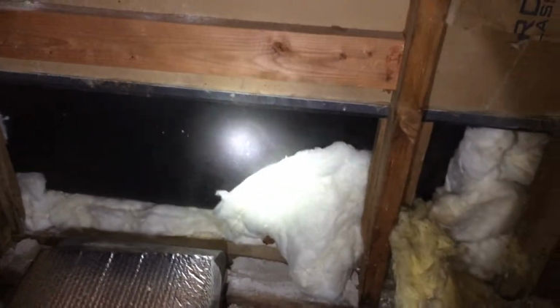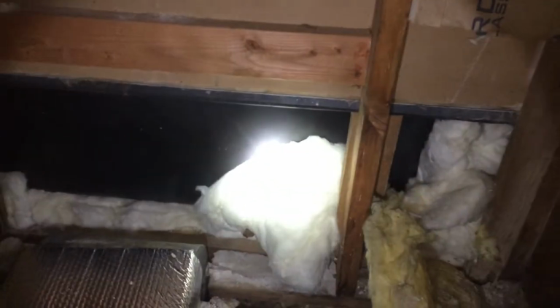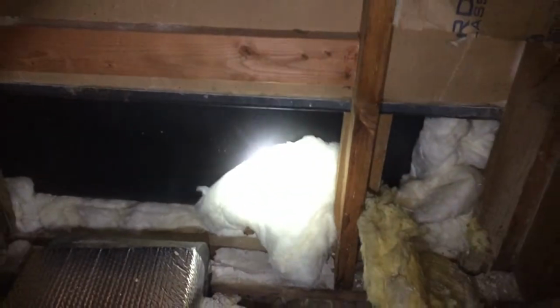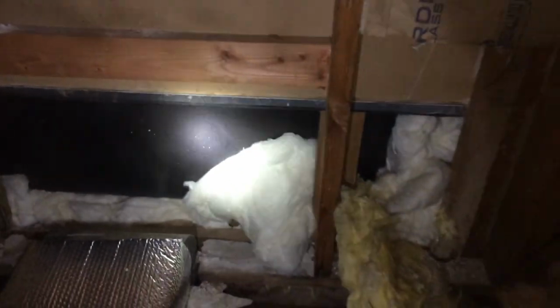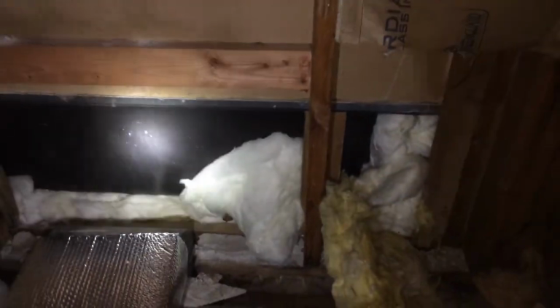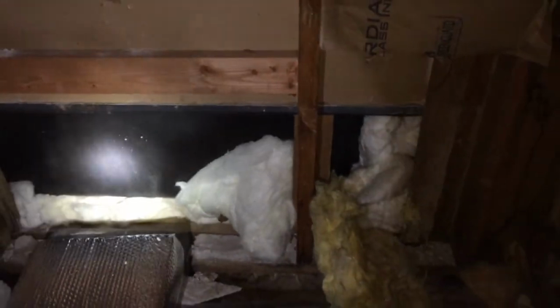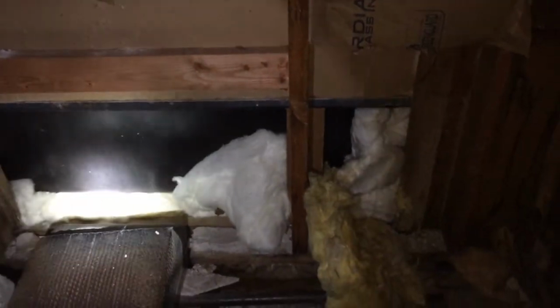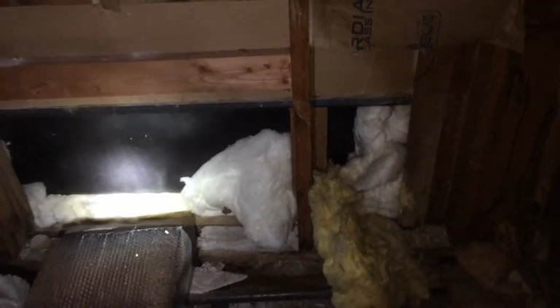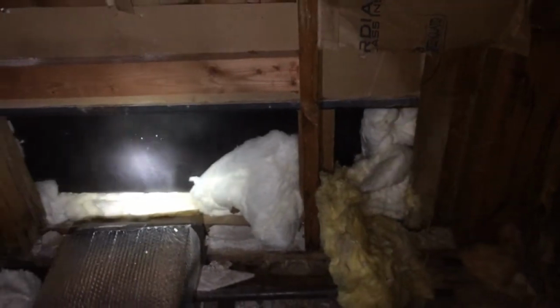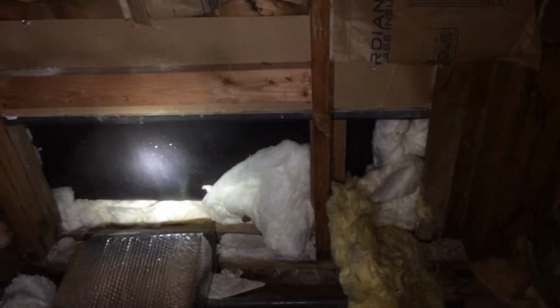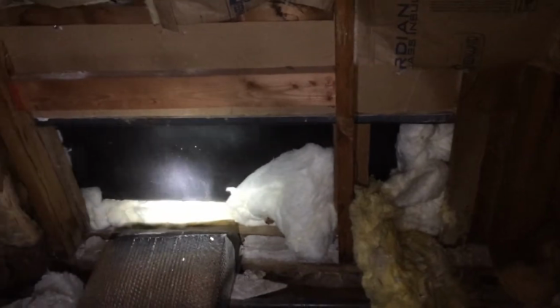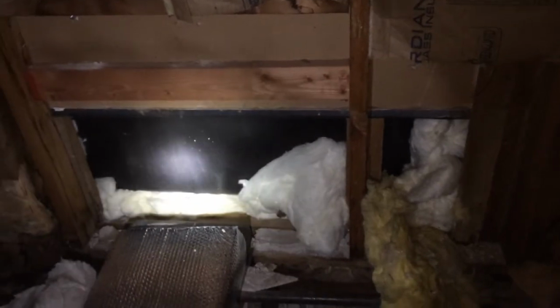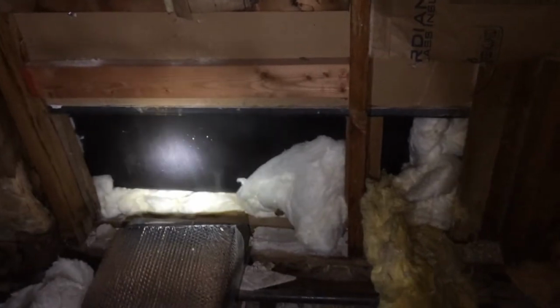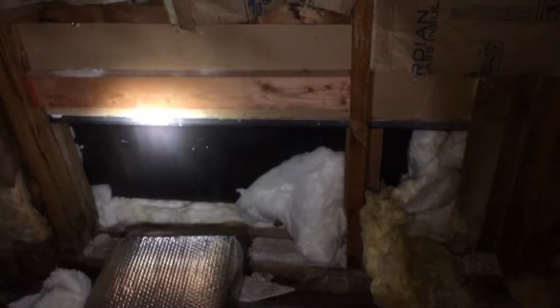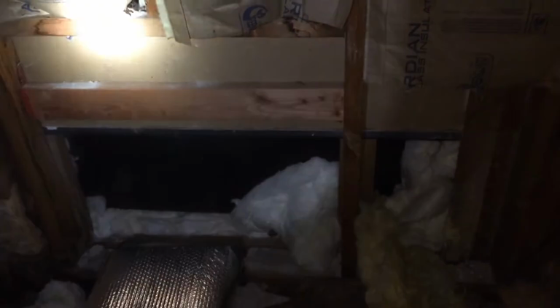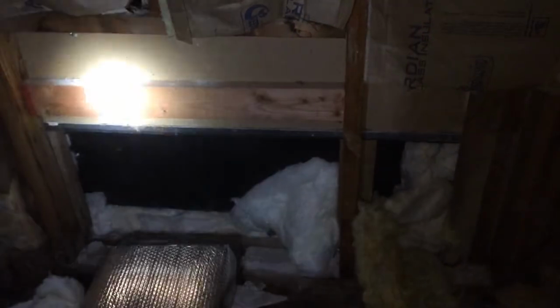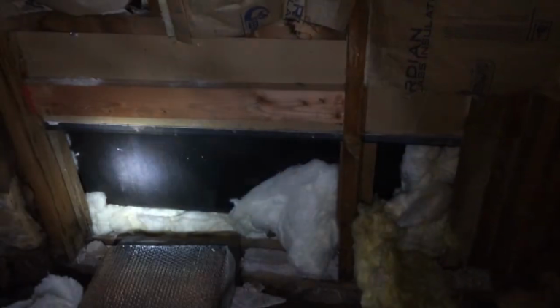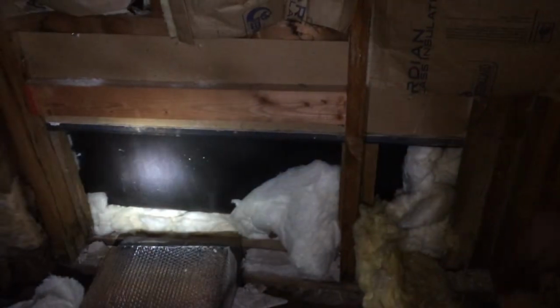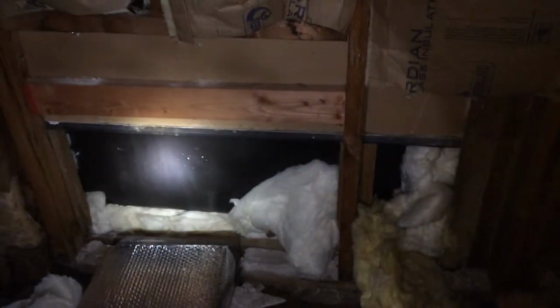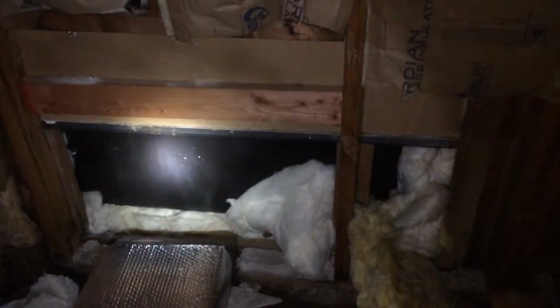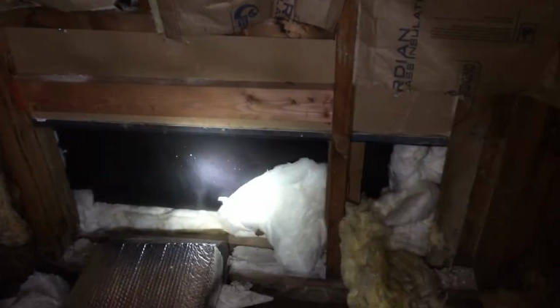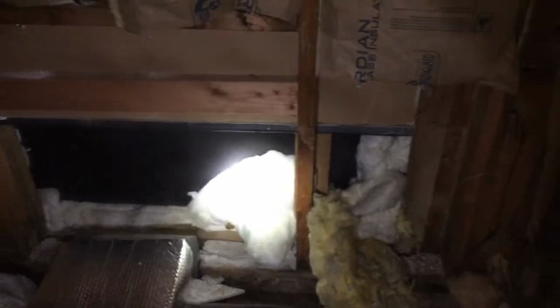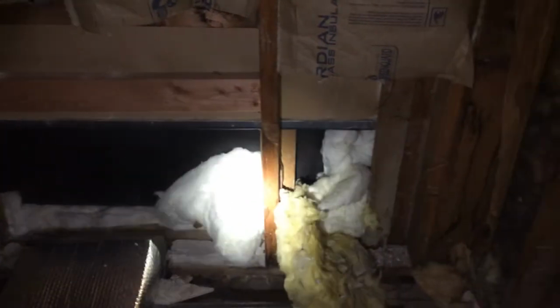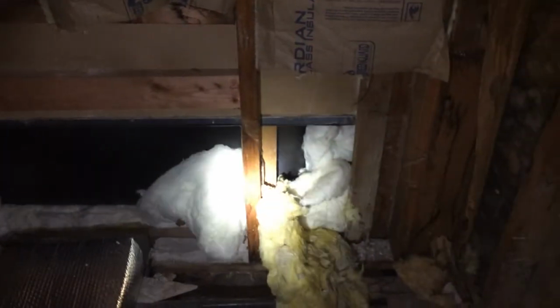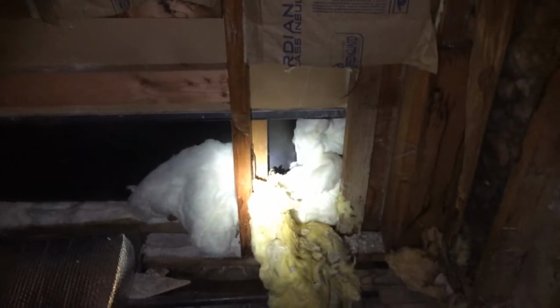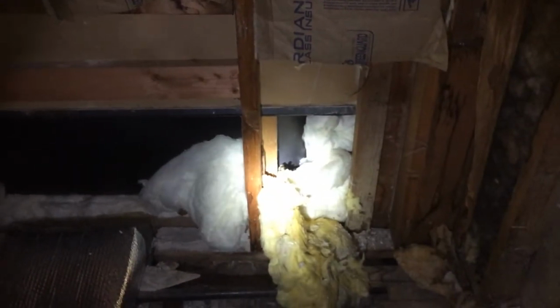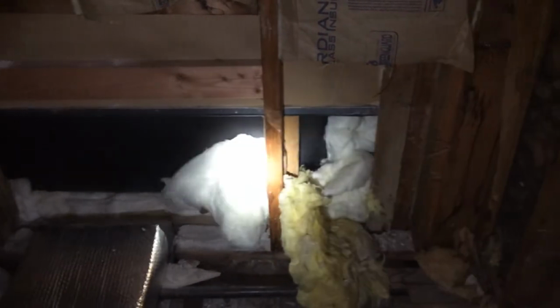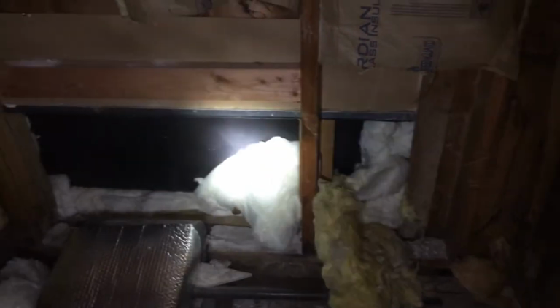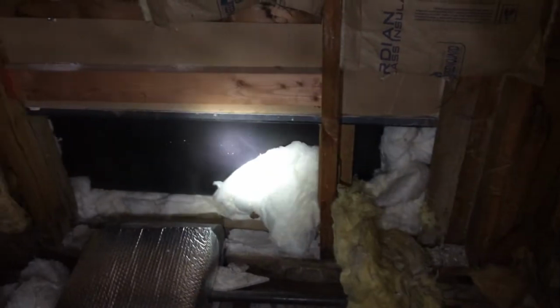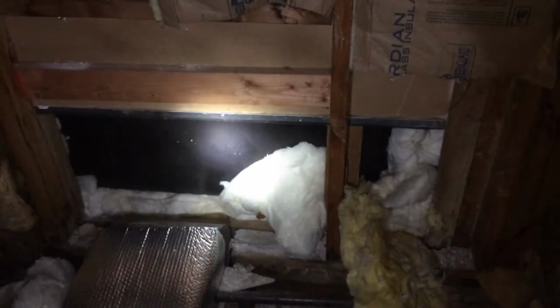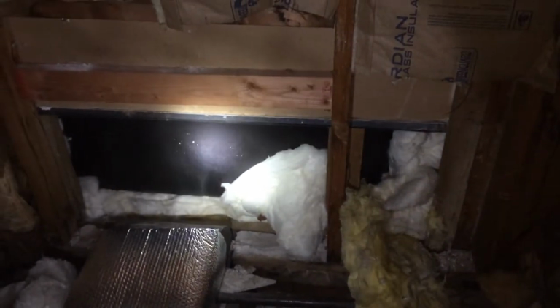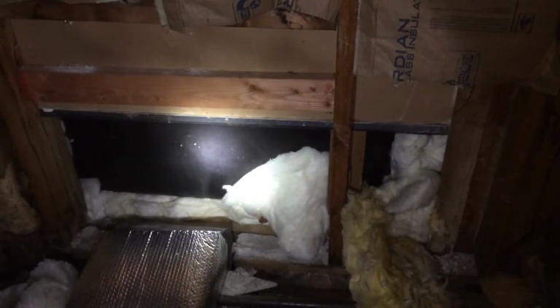Putting insulation against the tub is not going to do the trick. You have to air seal it. So in a little while, this is going to get spray foamed and that tub is not going to be a freeze risk anymore. Looking forward to that — I'm sure the client is too.